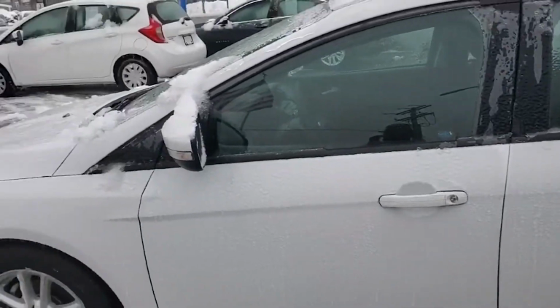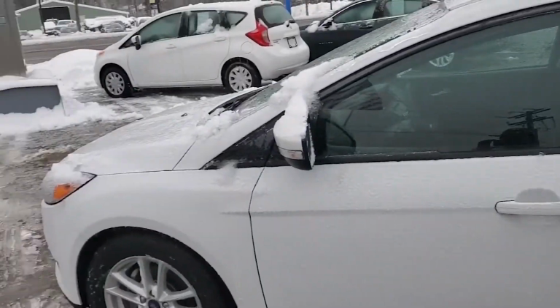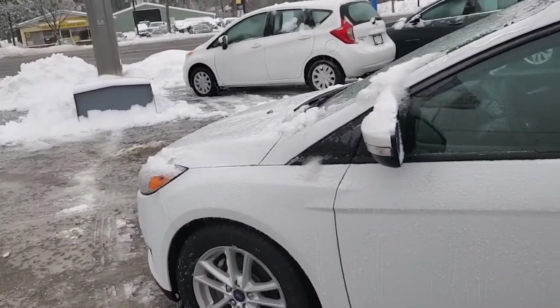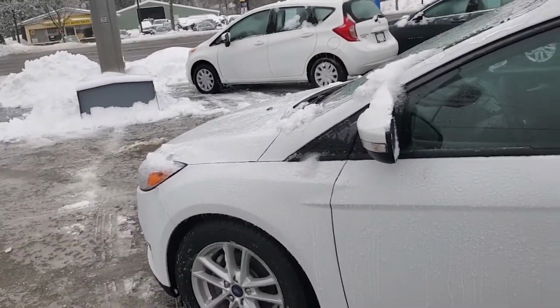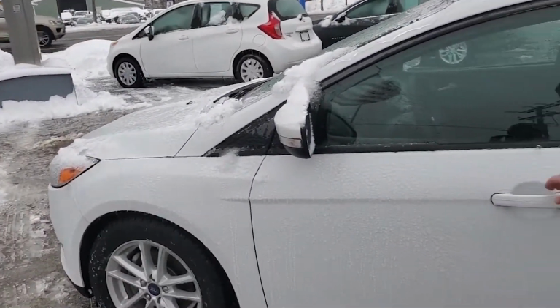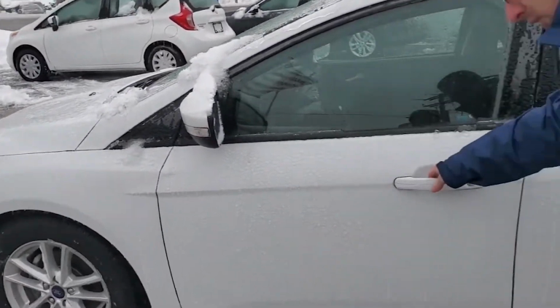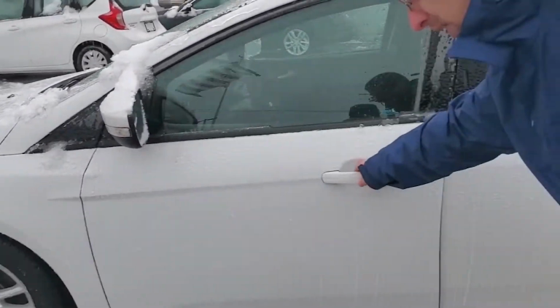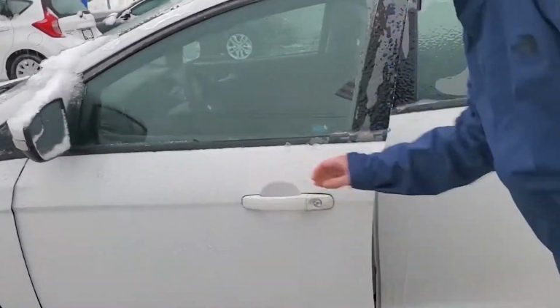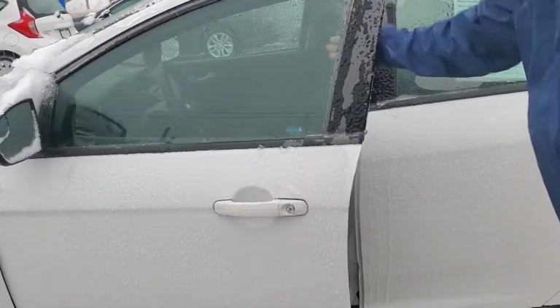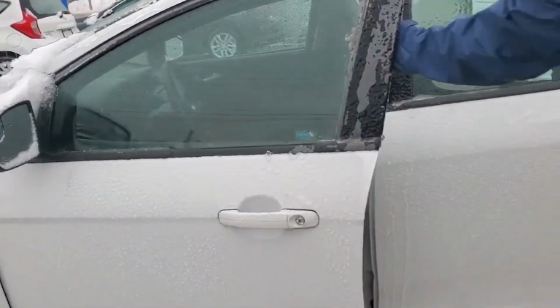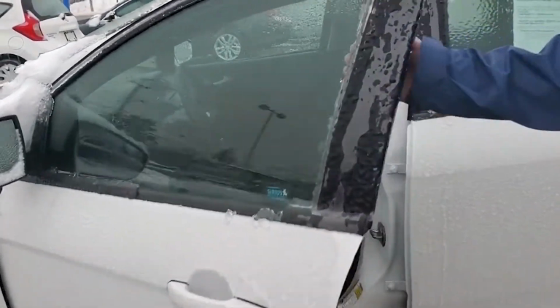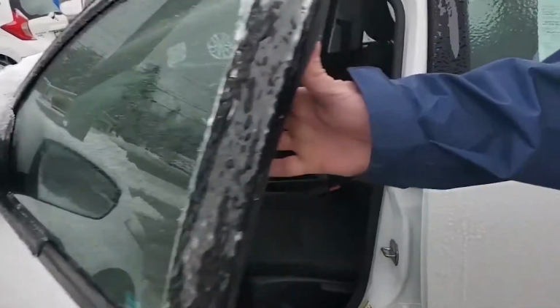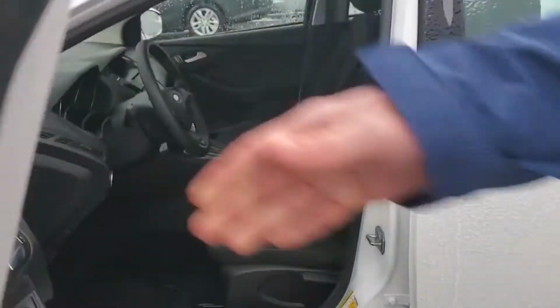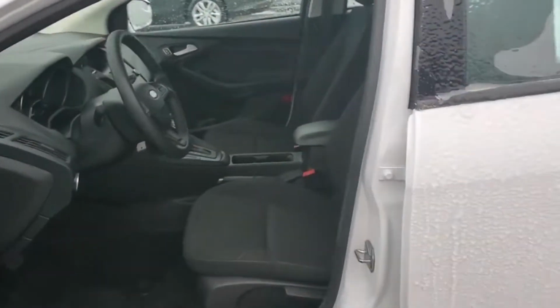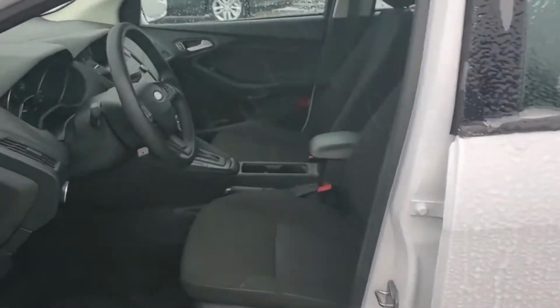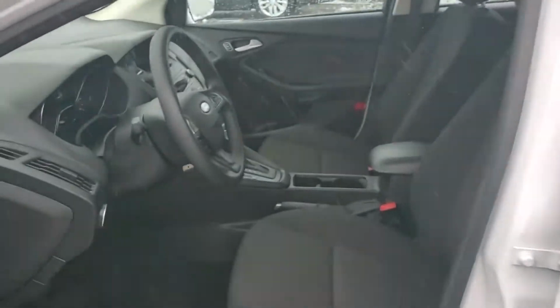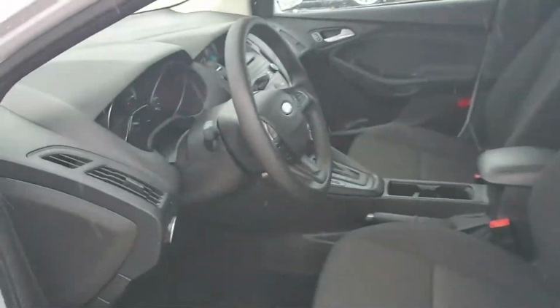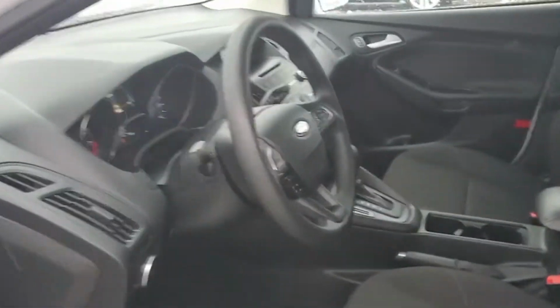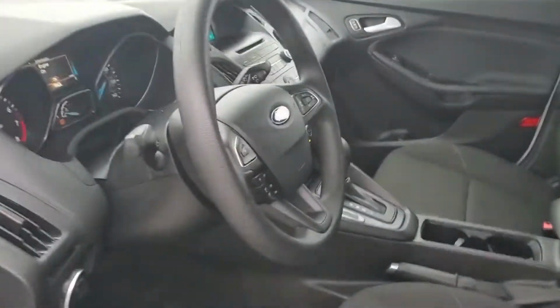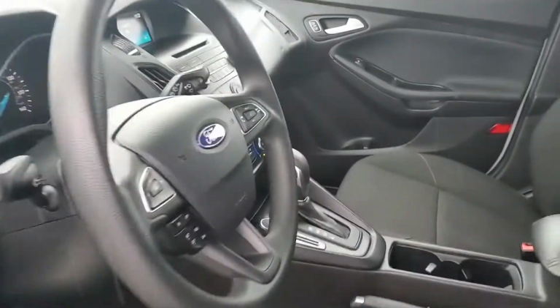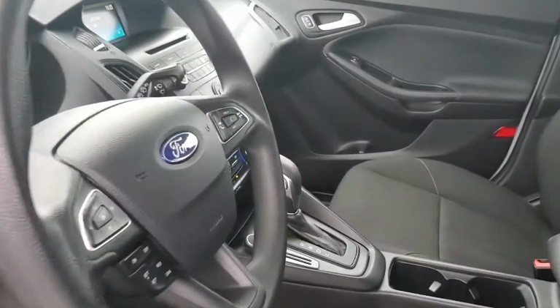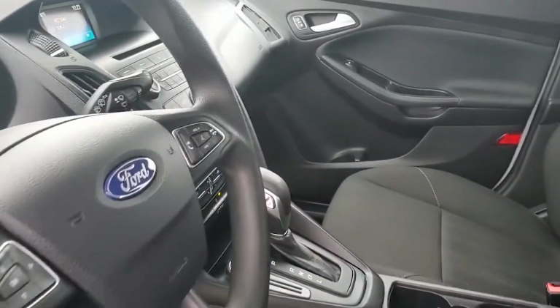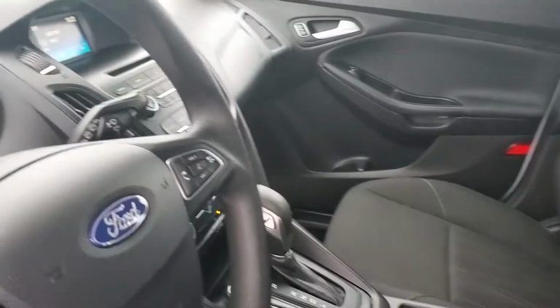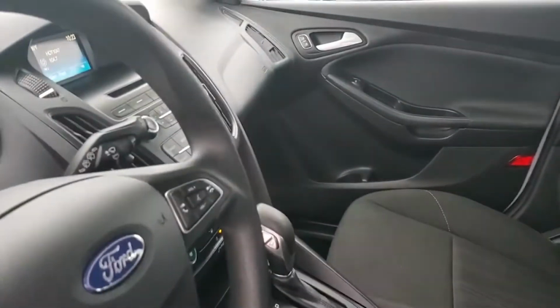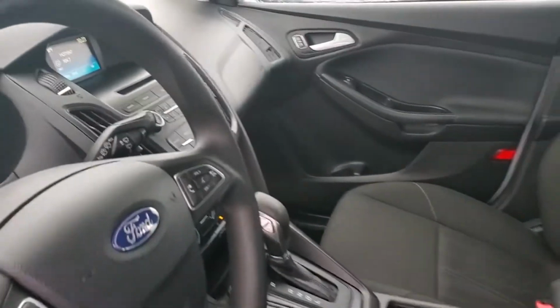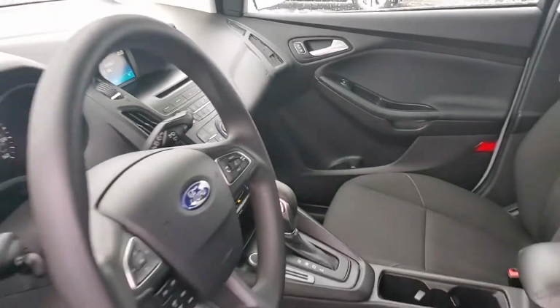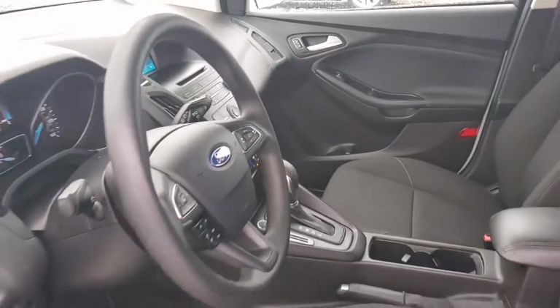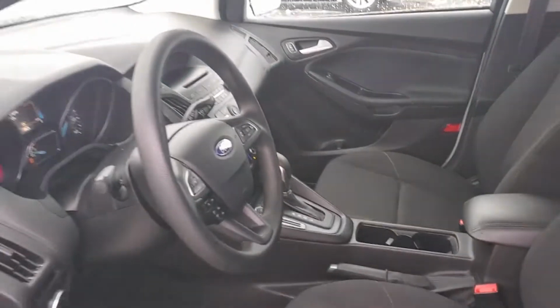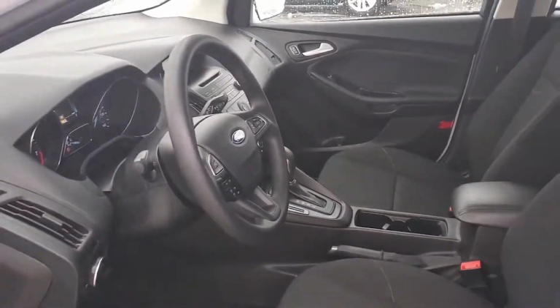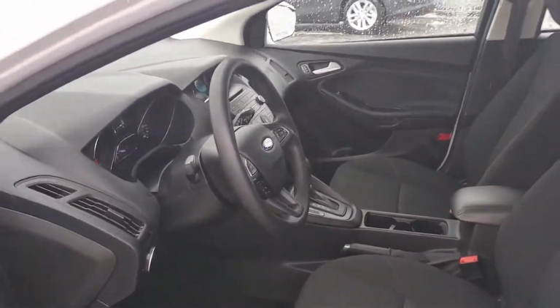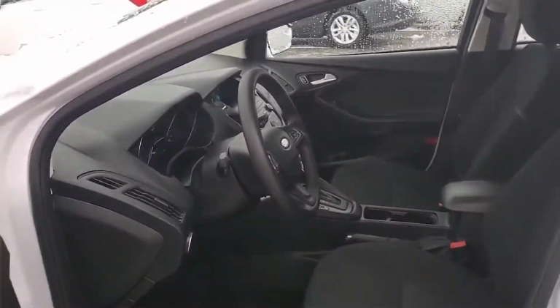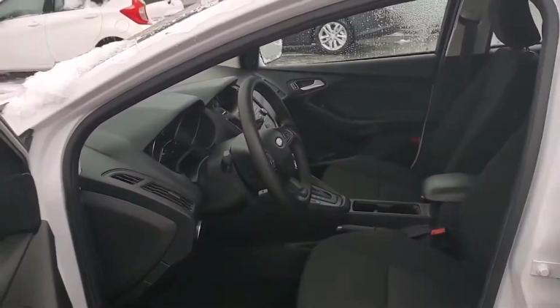It's ready to go. And we'll show you a quick shot of the interior here. As you can see, this thing was very well taken care of. Our cleaning crew did a great job — looks mint in there, looks like a brand new vehicle.